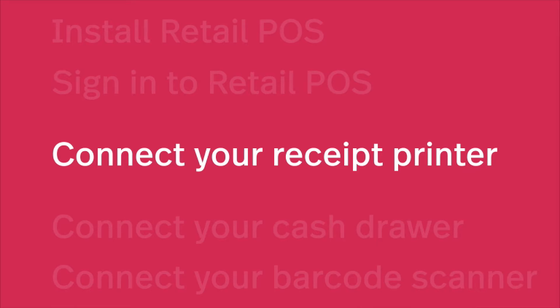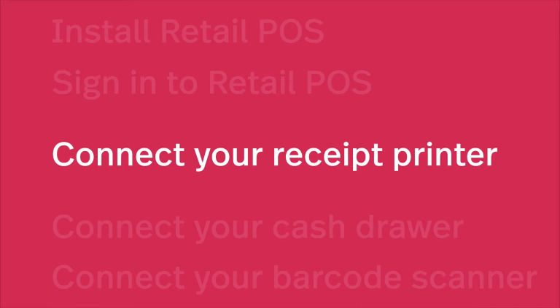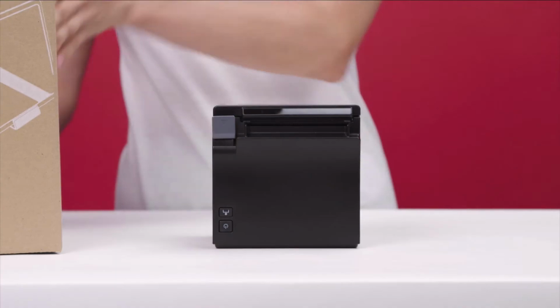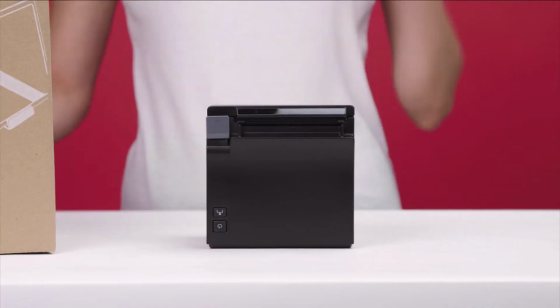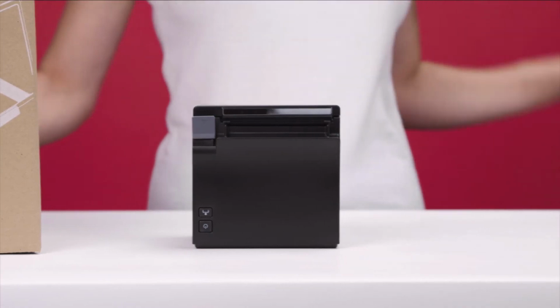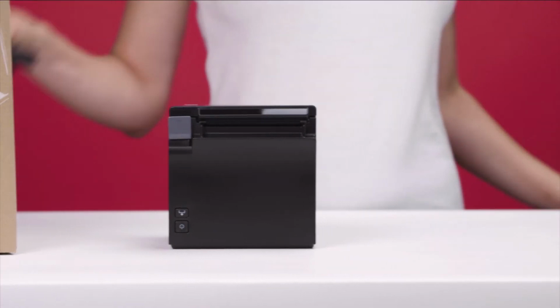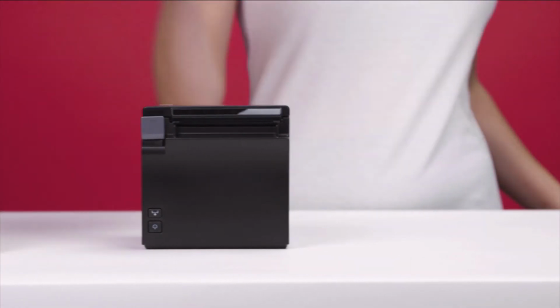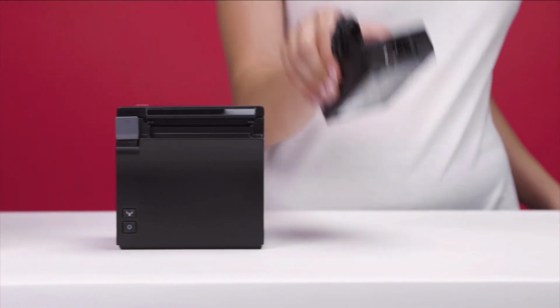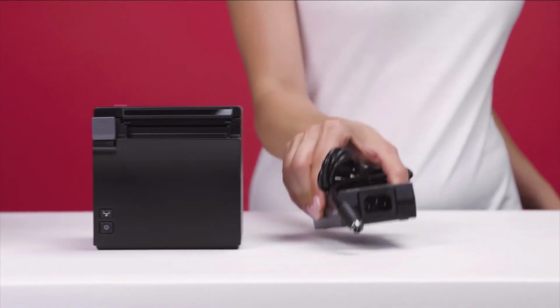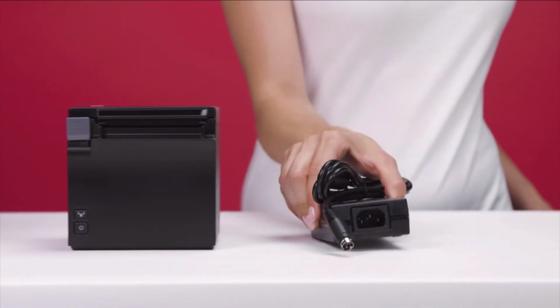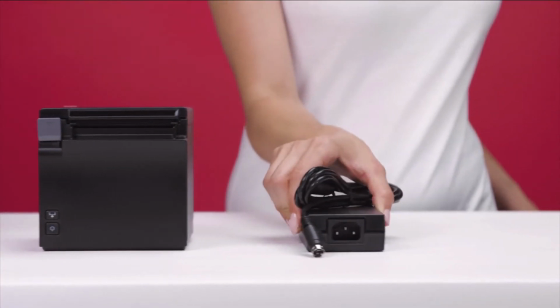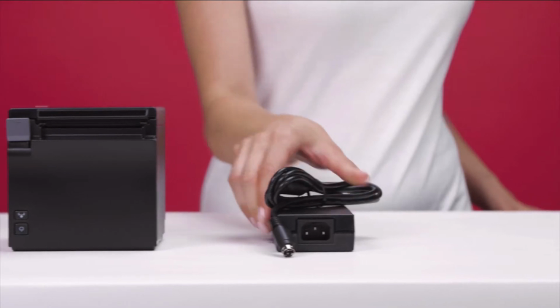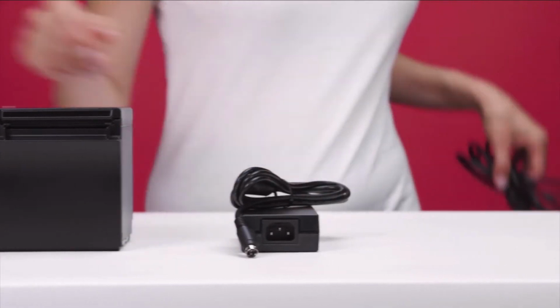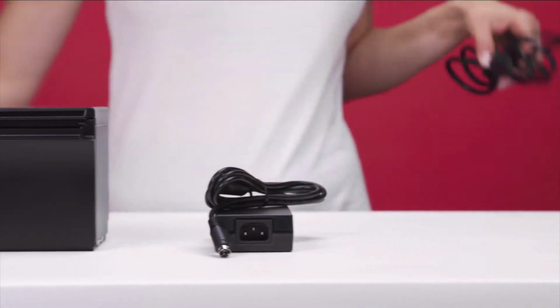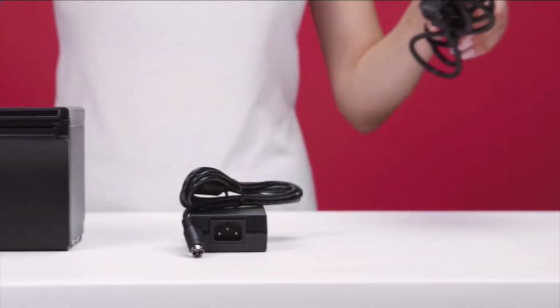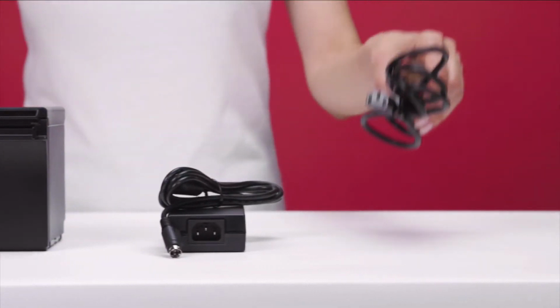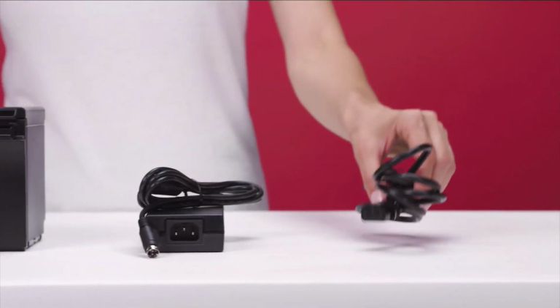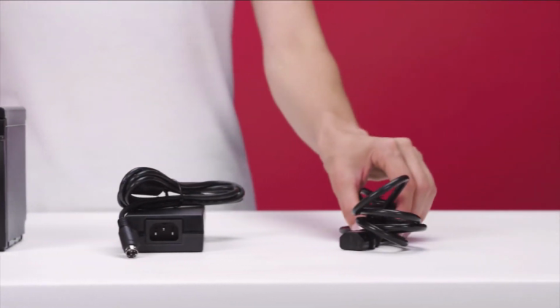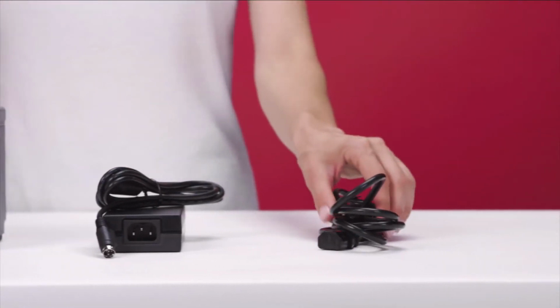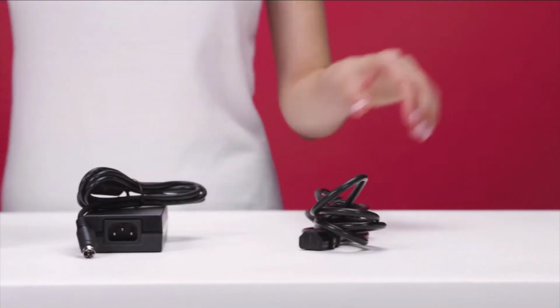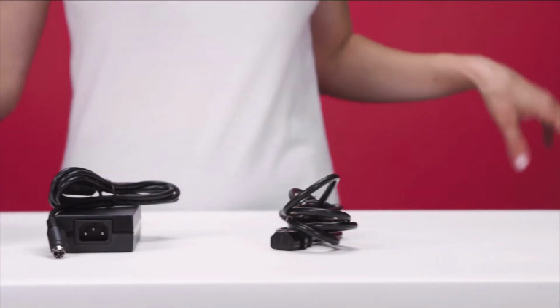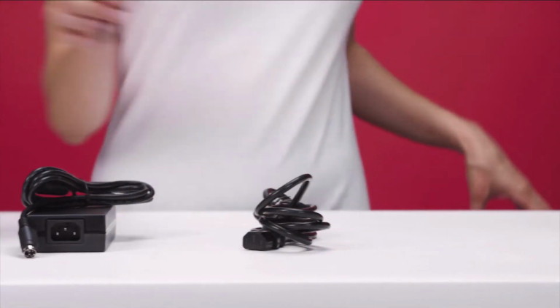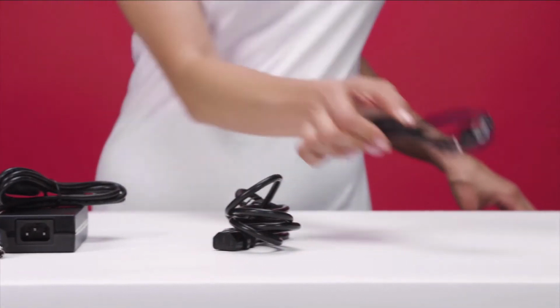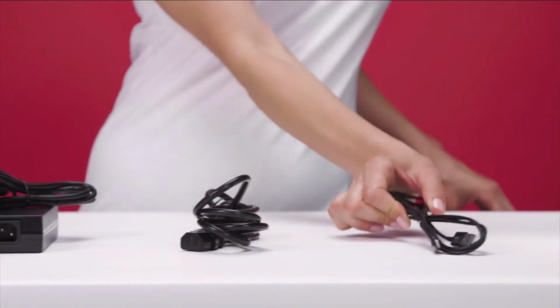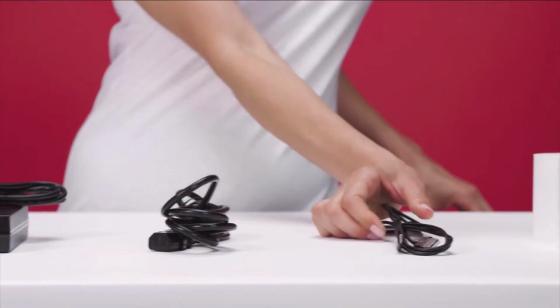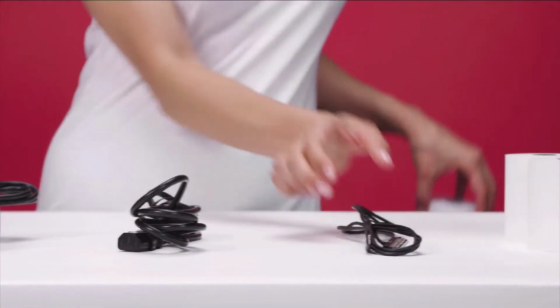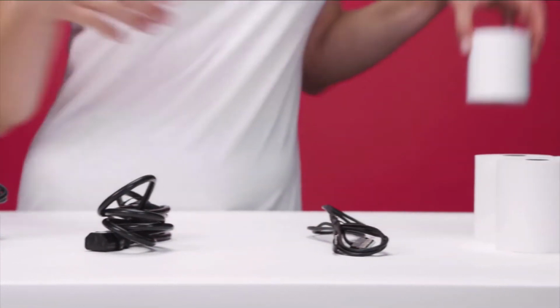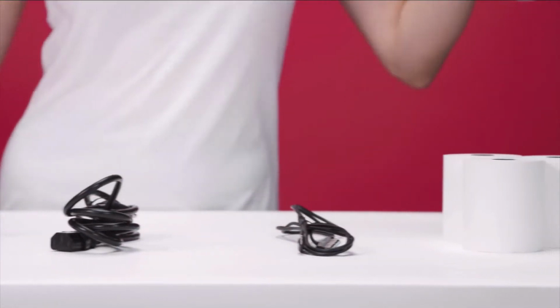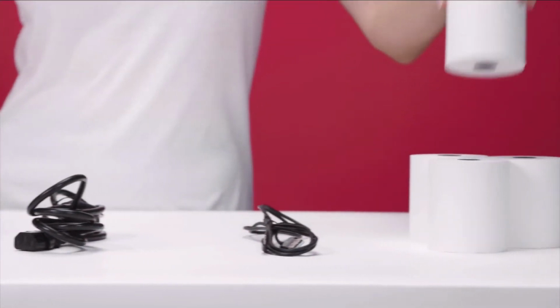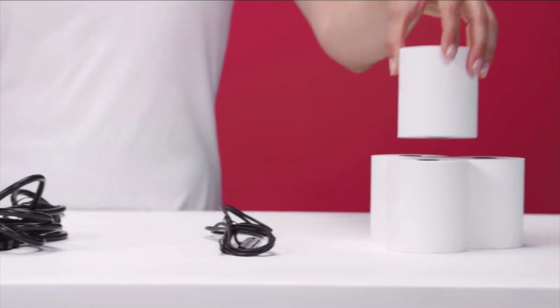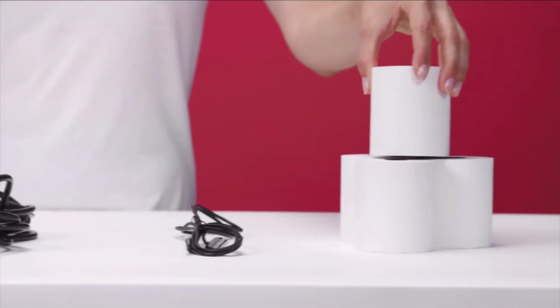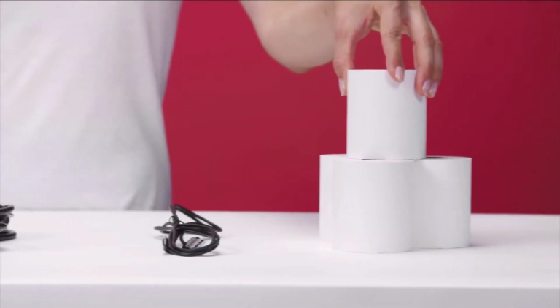To connect your receipt printer, you need the AC adapter, the AC cable, the lightning to USB cable, and a roll of receipt paper.